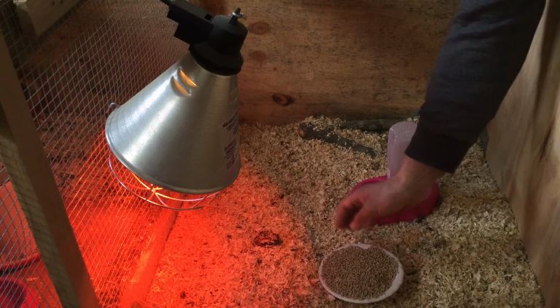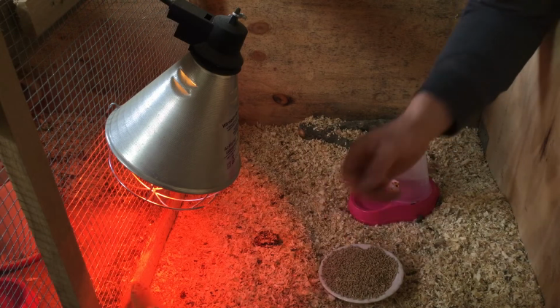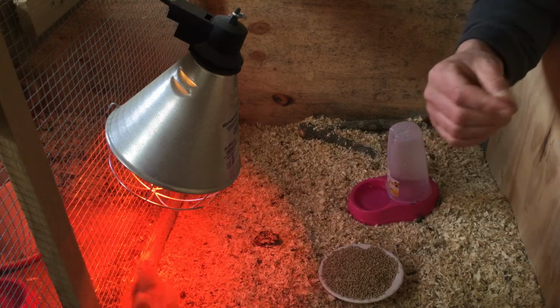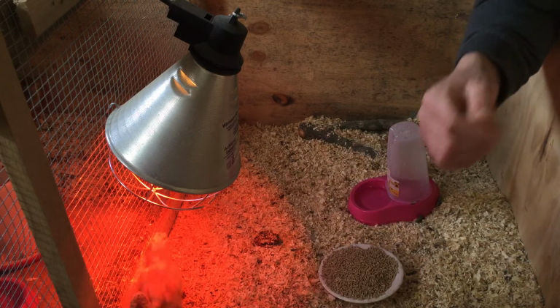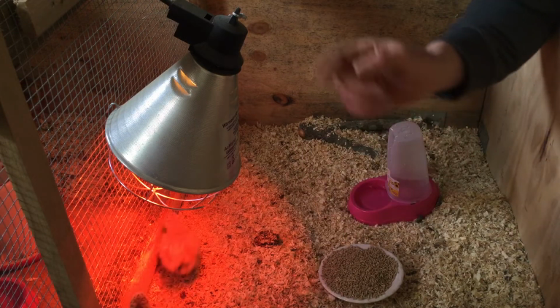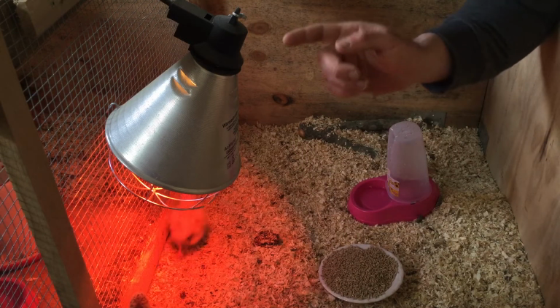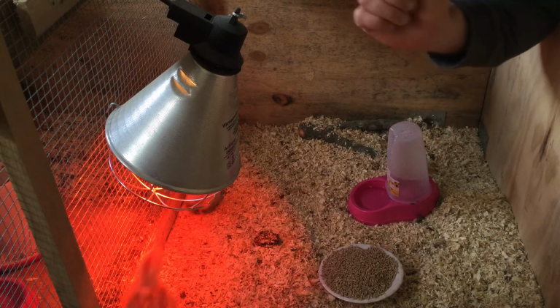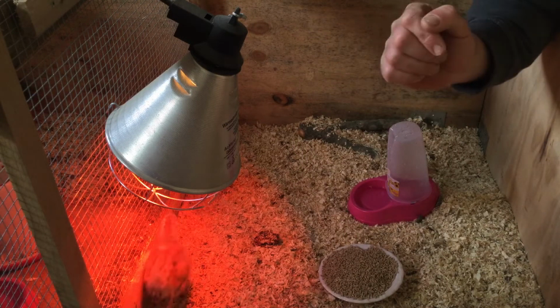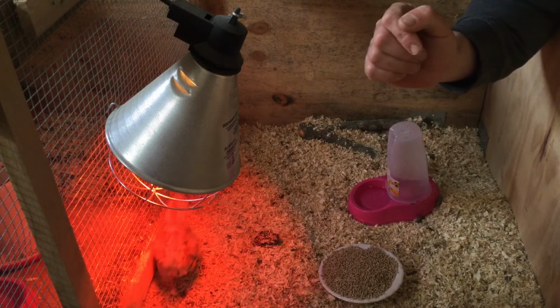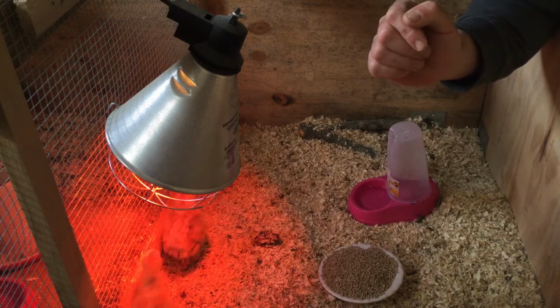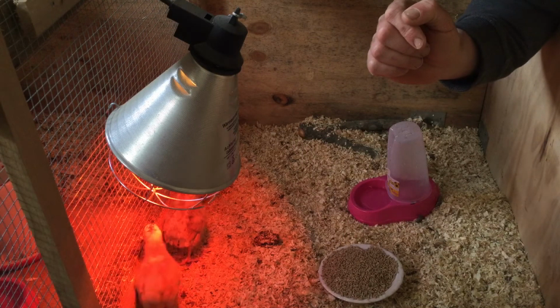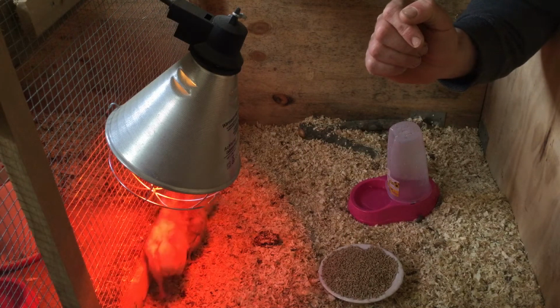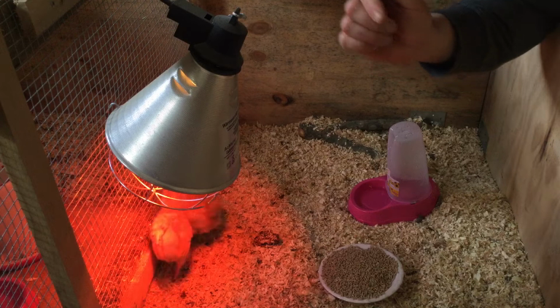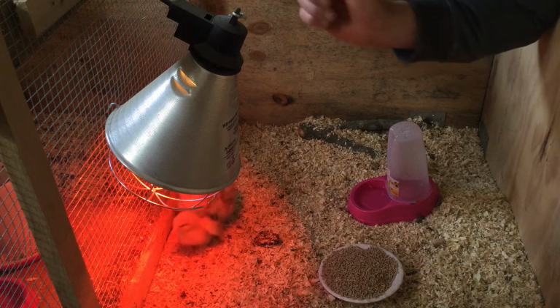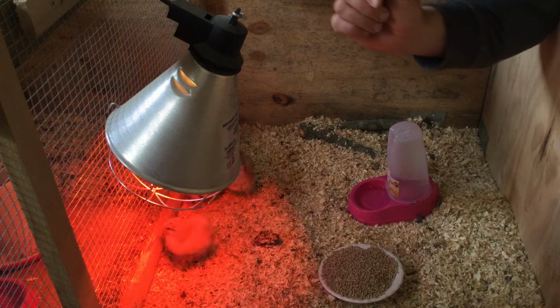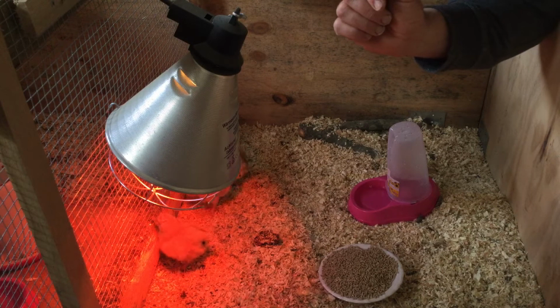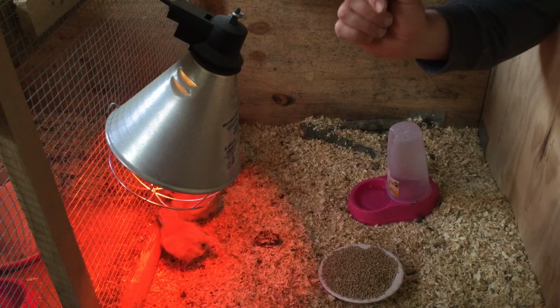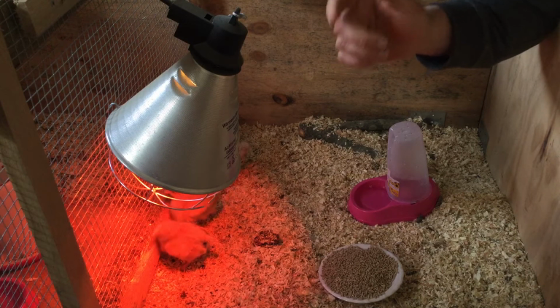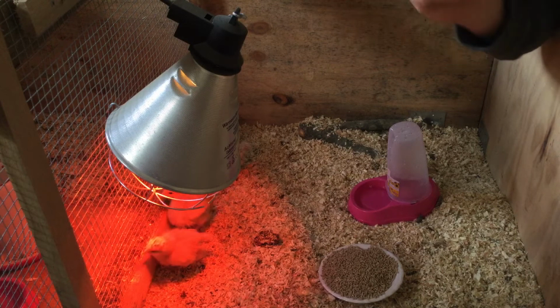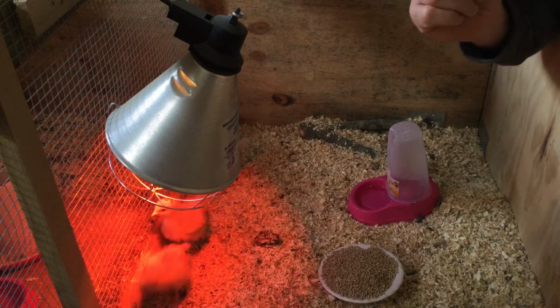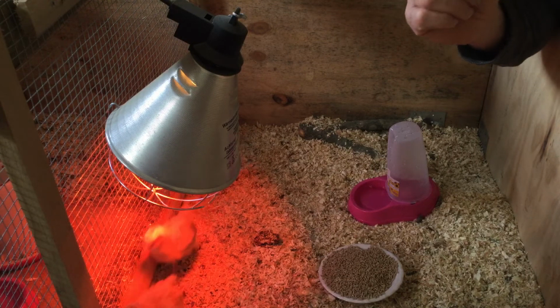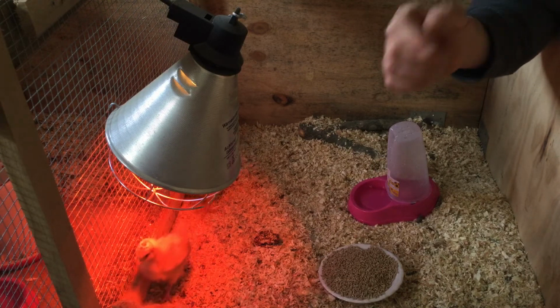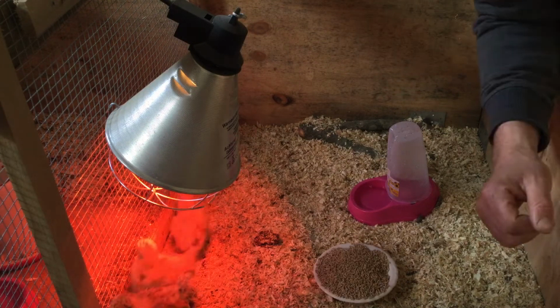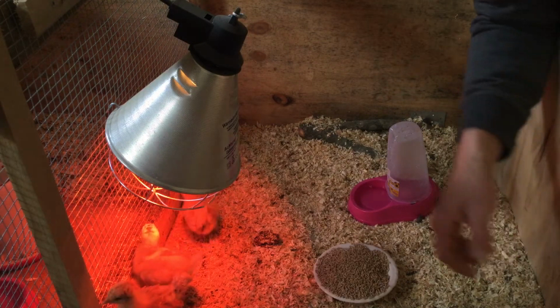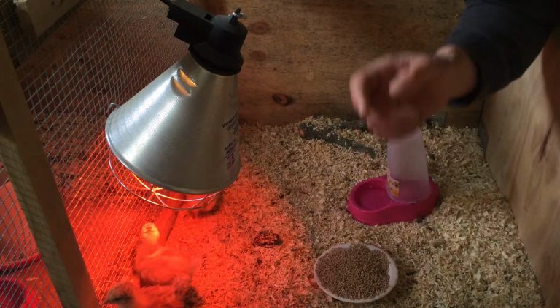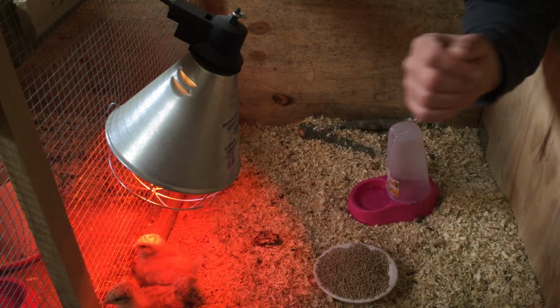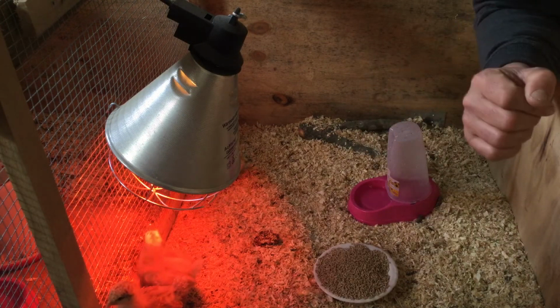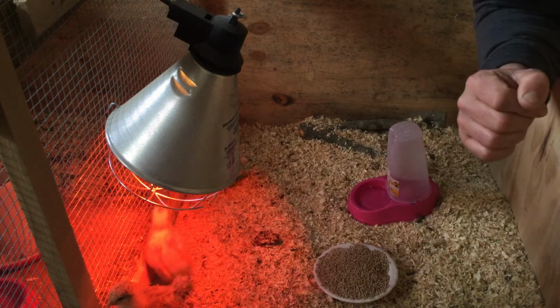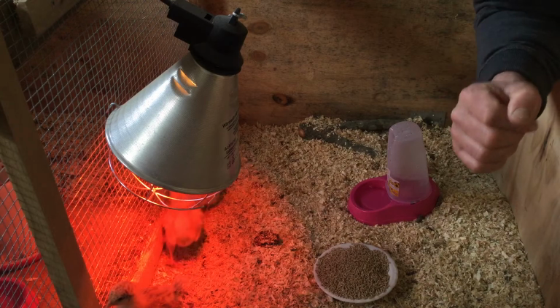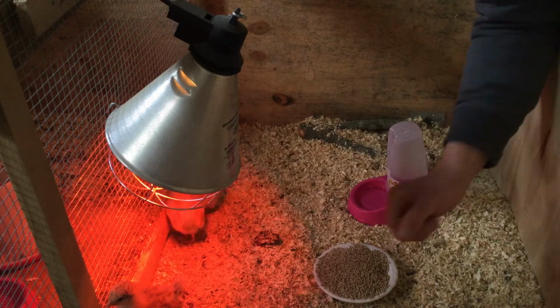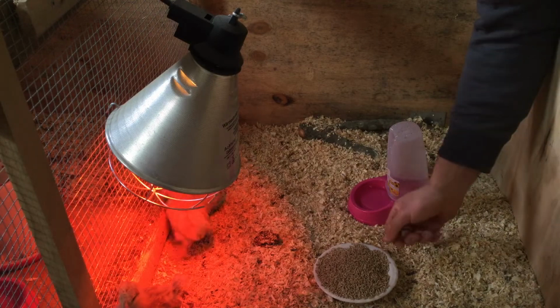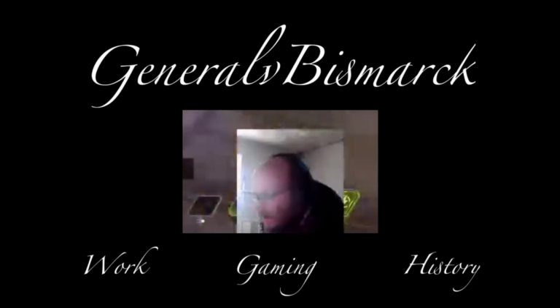Natürlich soll es jetzt nicht nur um die Orpingtons beziehungsweise Brahmas gehen. Es wird auch darum gehen, natürlich für sie einen wunderschönen Auslauf zu bauen.